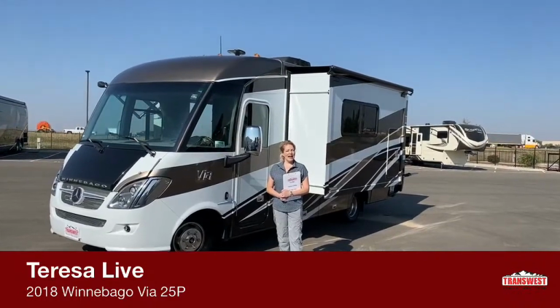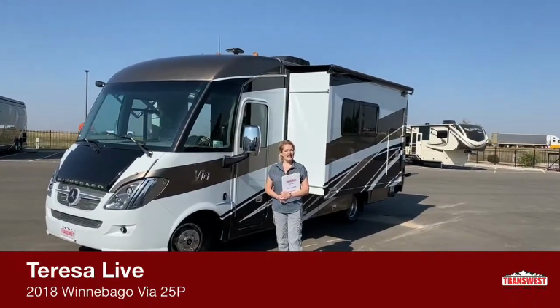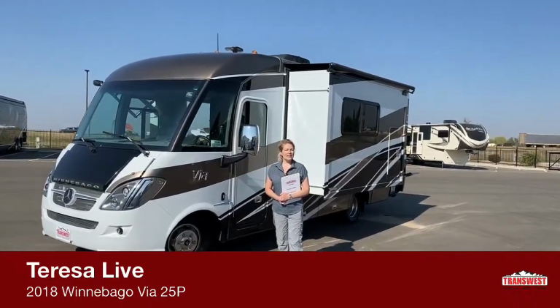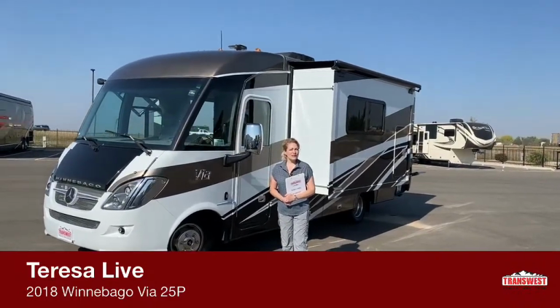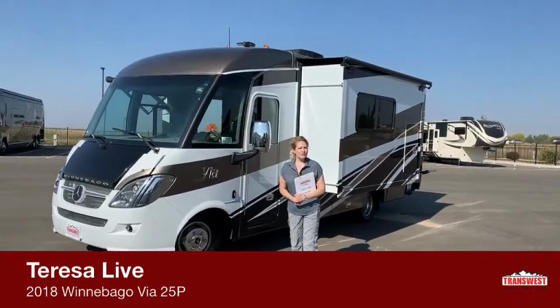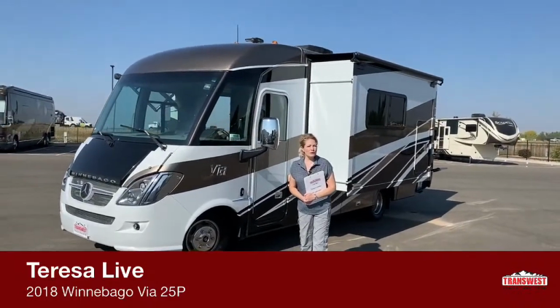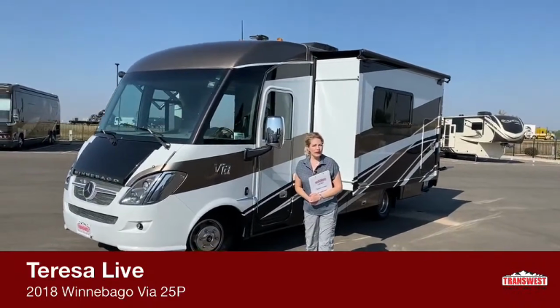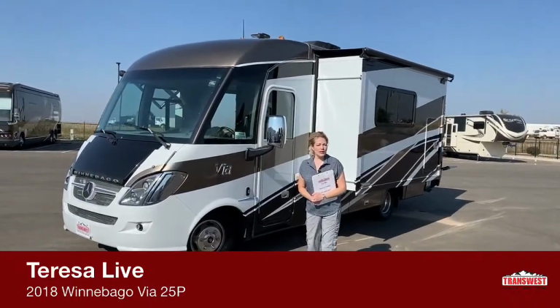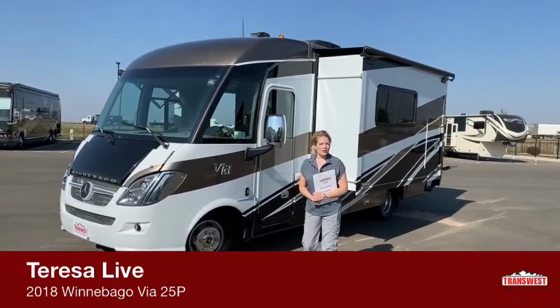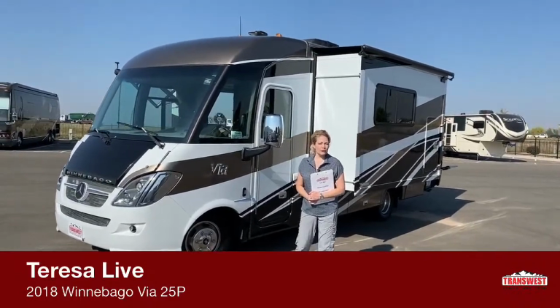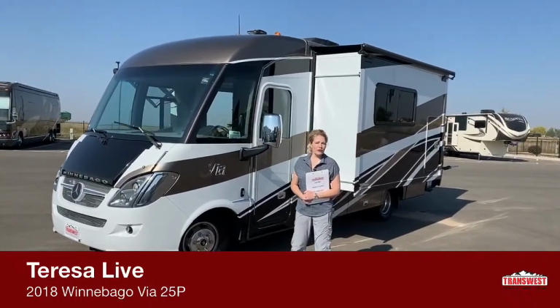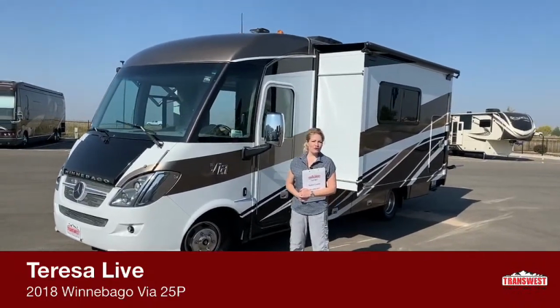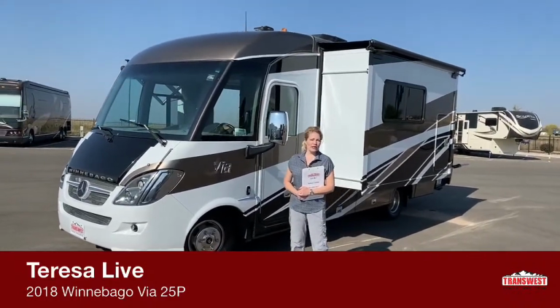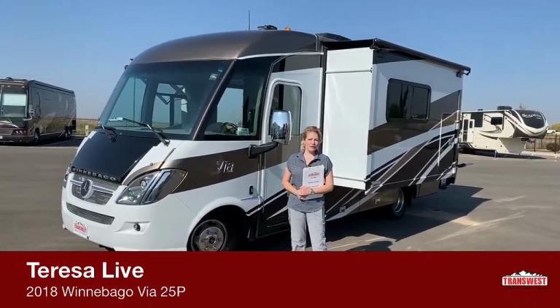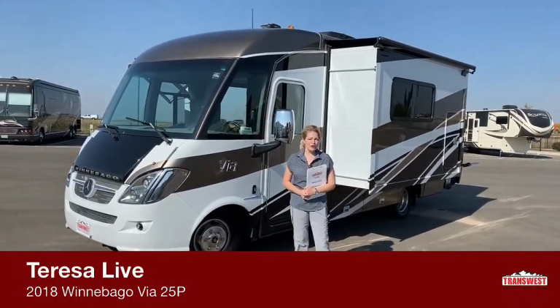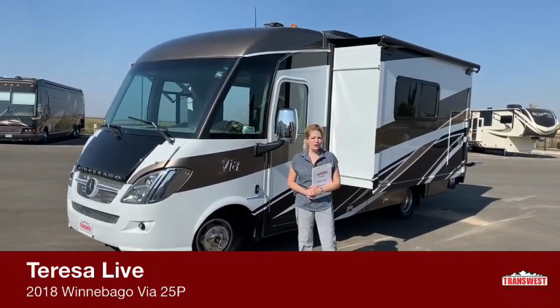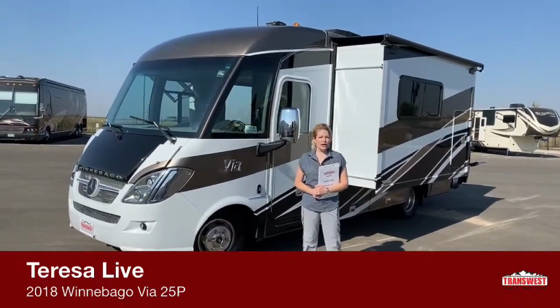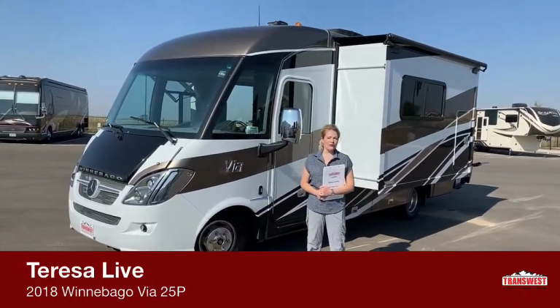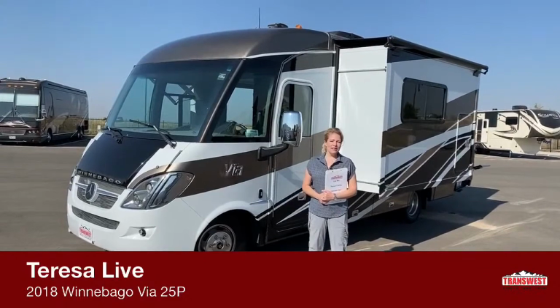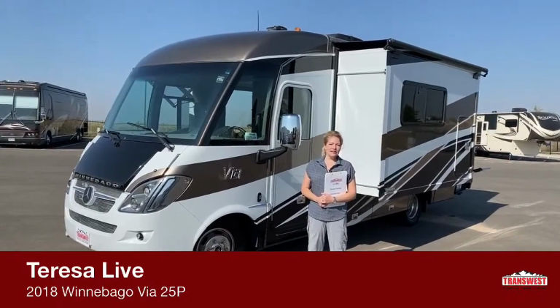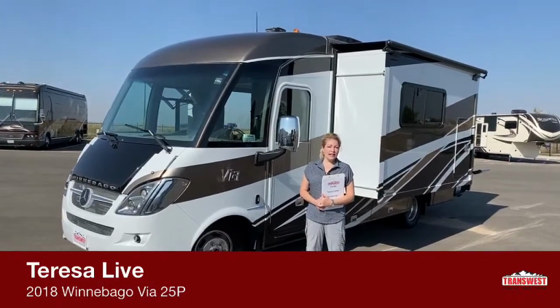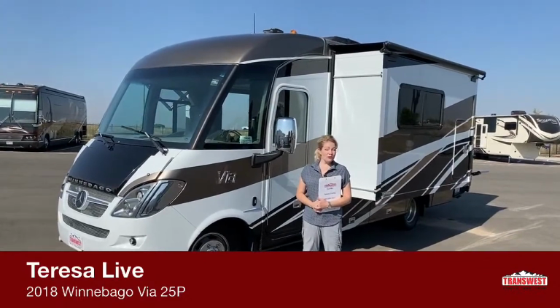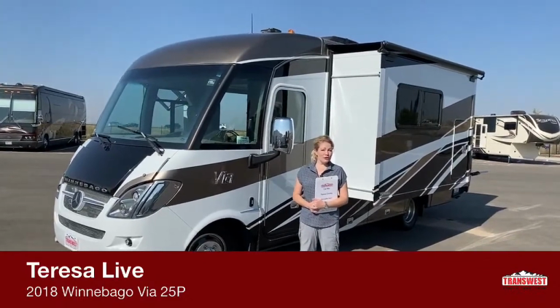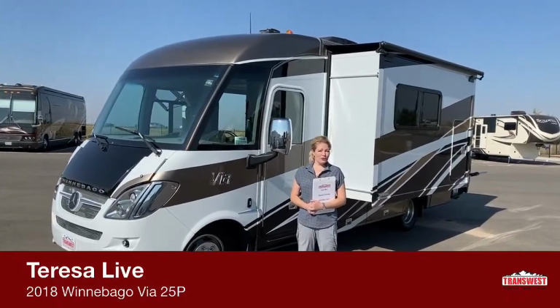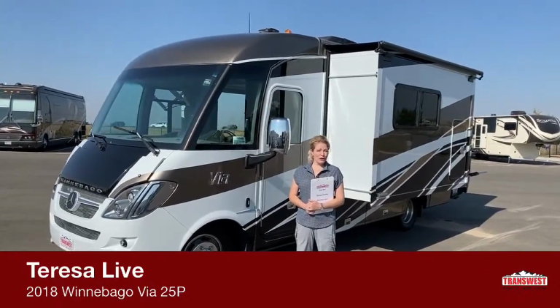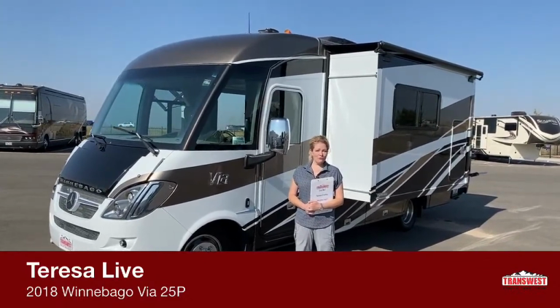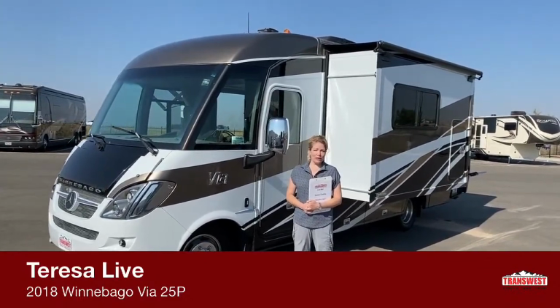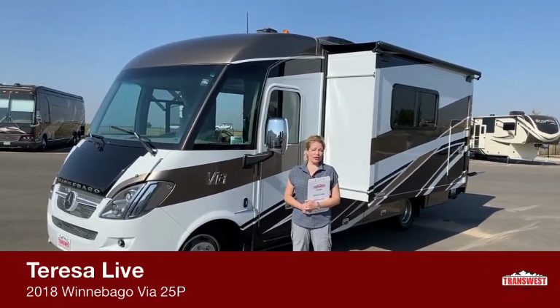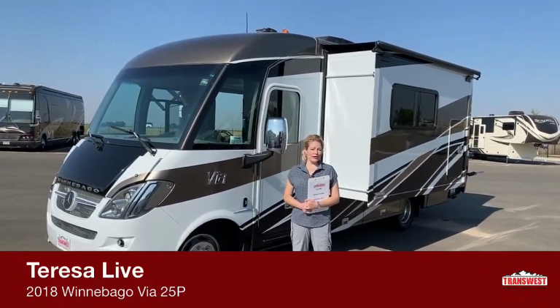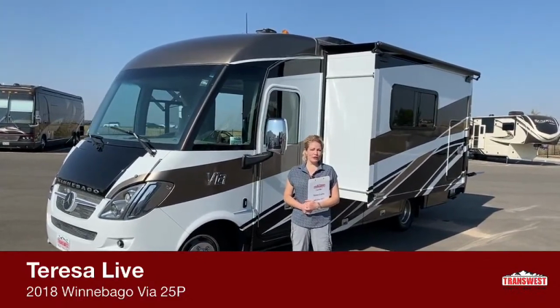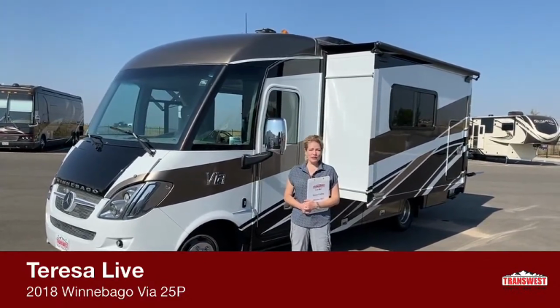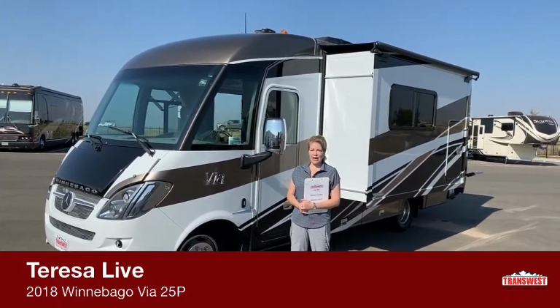Hi, this is Teresa from TransWest Truck Trailer RV in Frederick, Colorado. Today I want to show you a really great trade-in we just got.